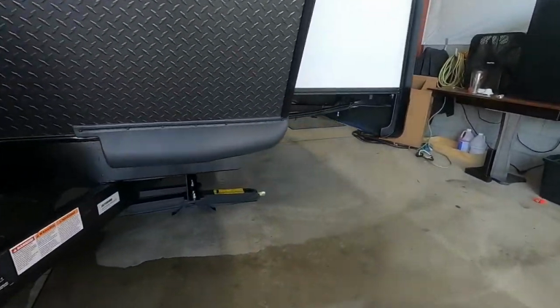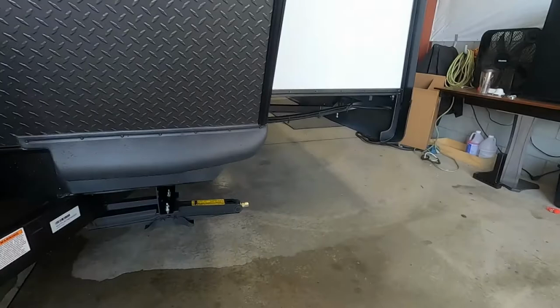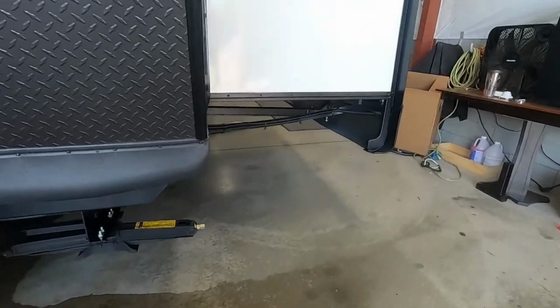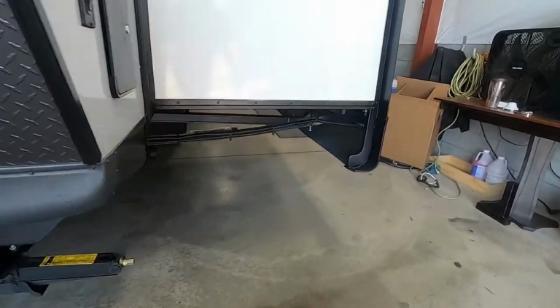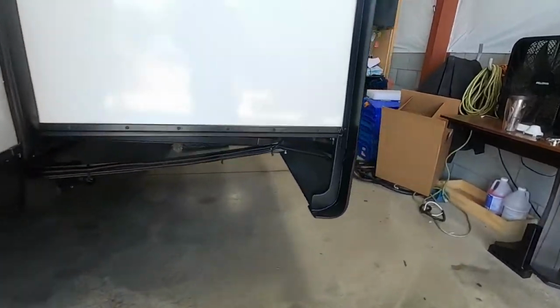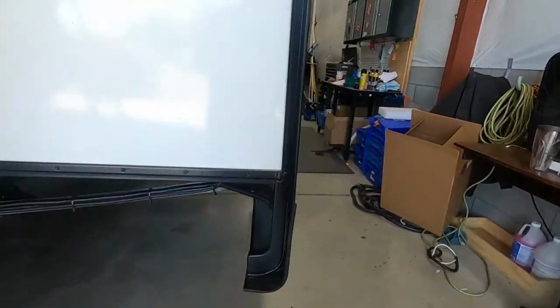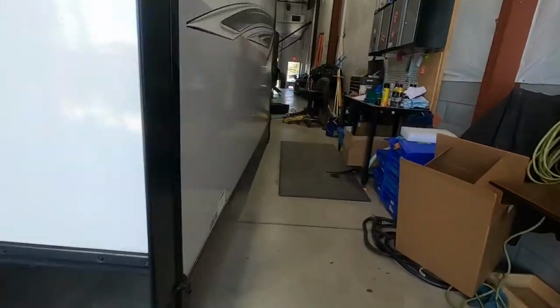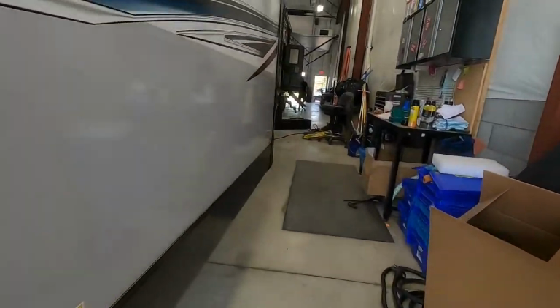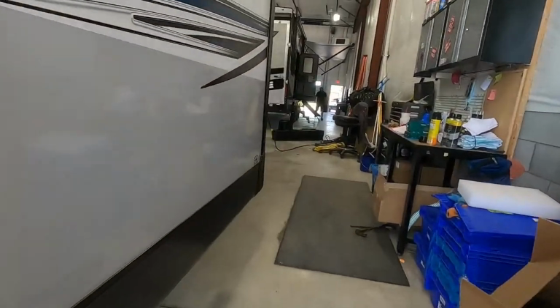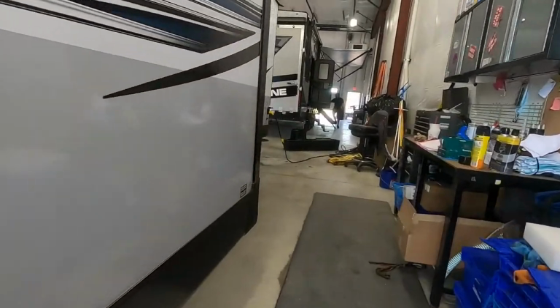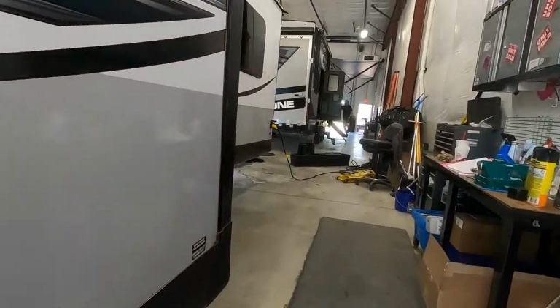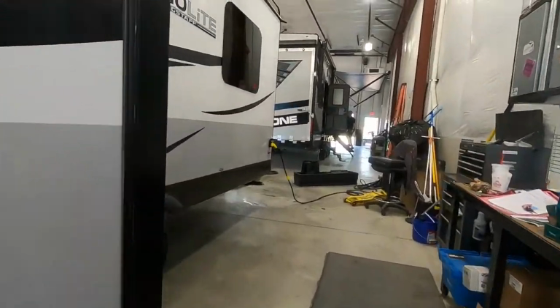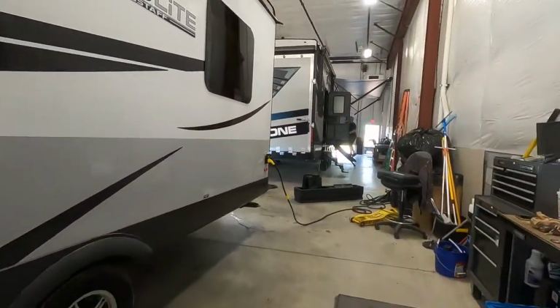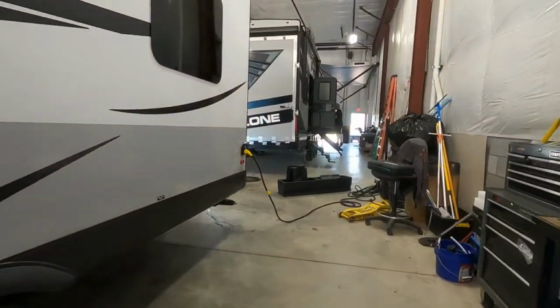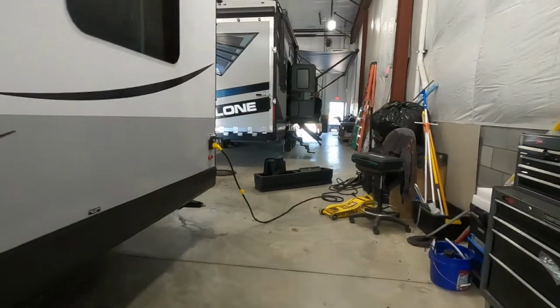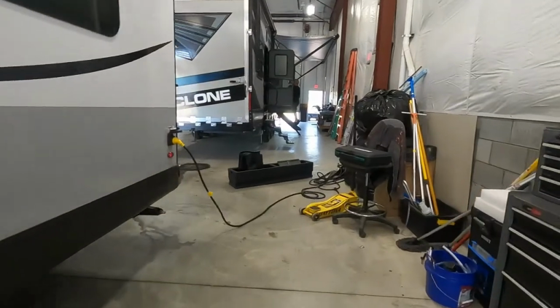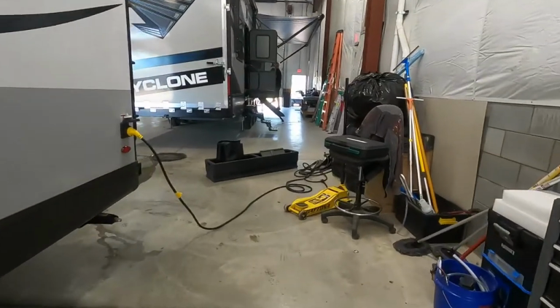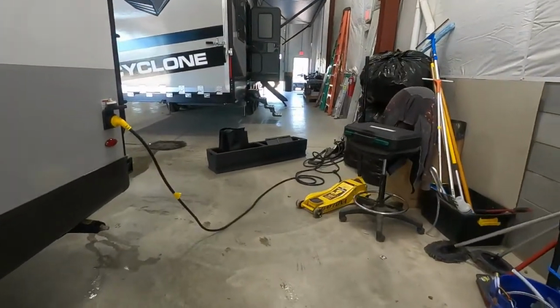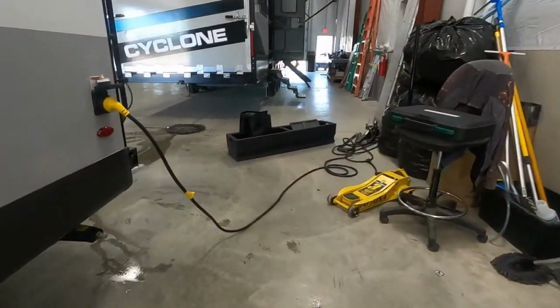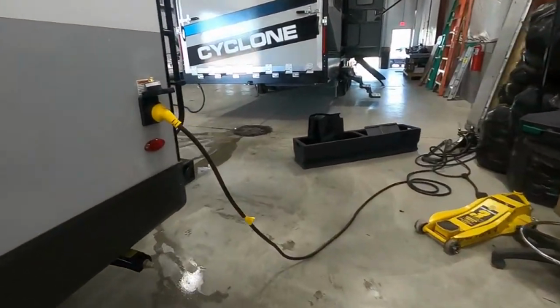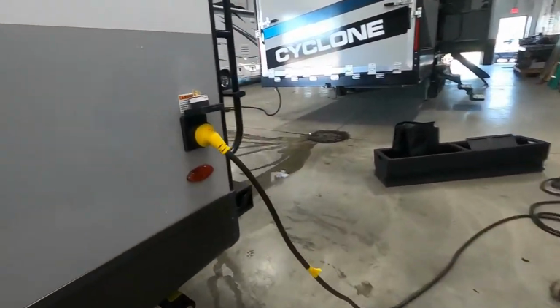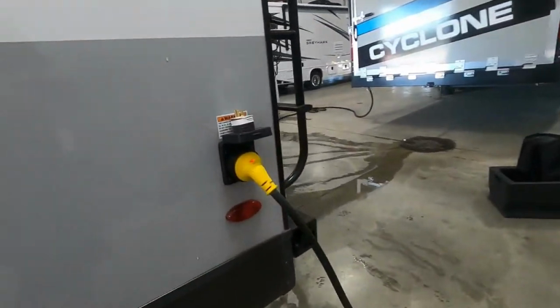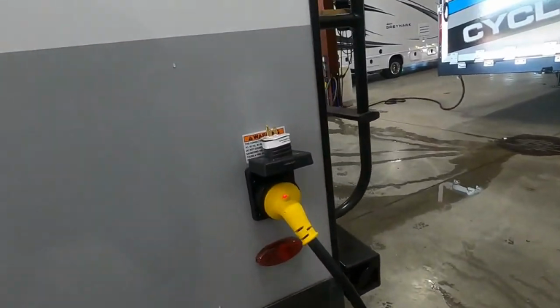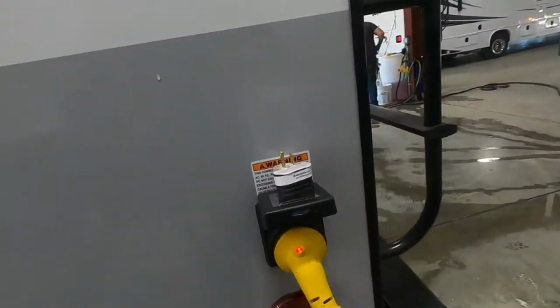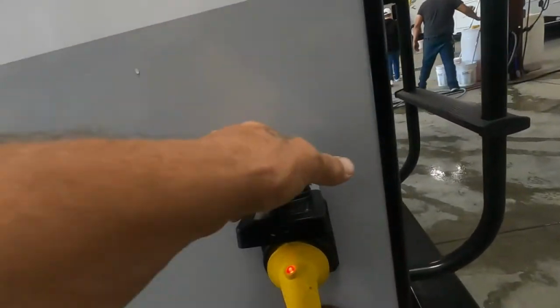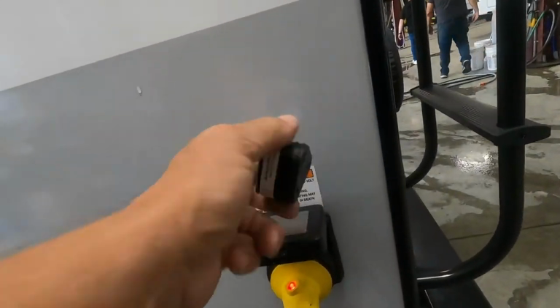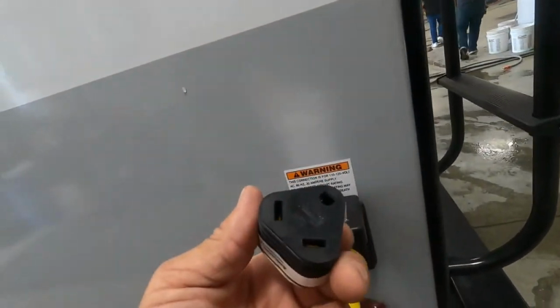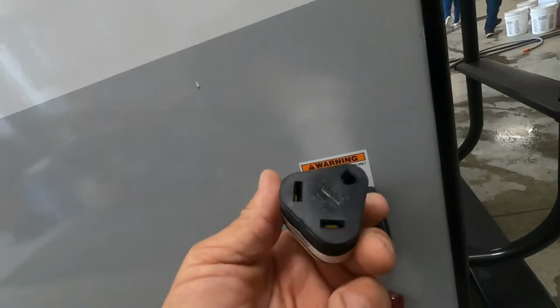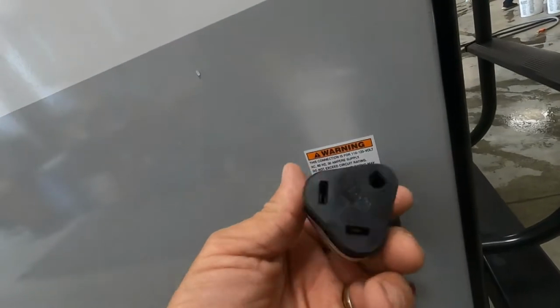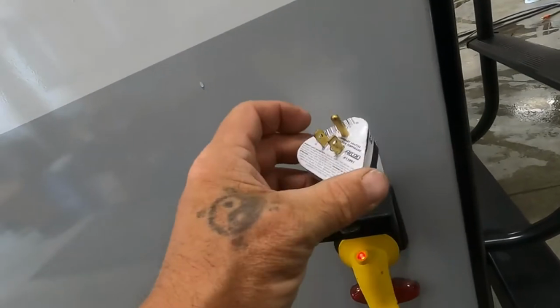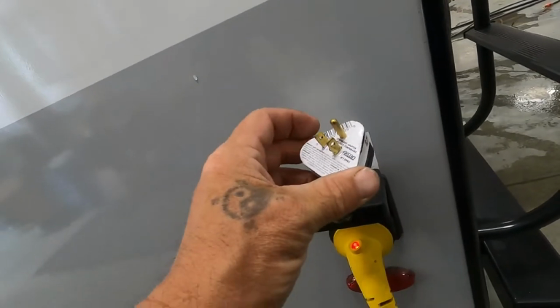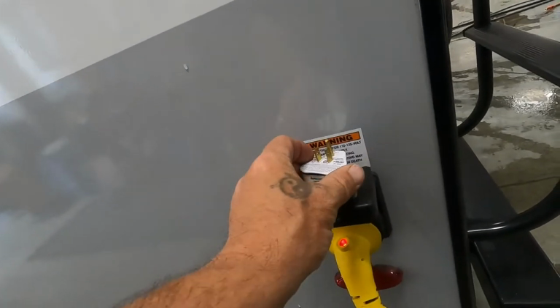Once your unit is level and stable, go ahead and hook up your power and water. On the back of your unit is a 30-amp cord — a nice long cord. At the end of that cord, should you need to plug in at home, your convenience pack includes a 30-to-110 adapter.